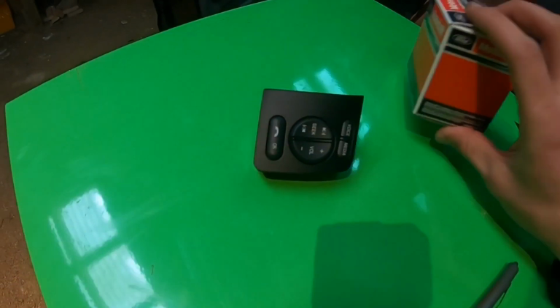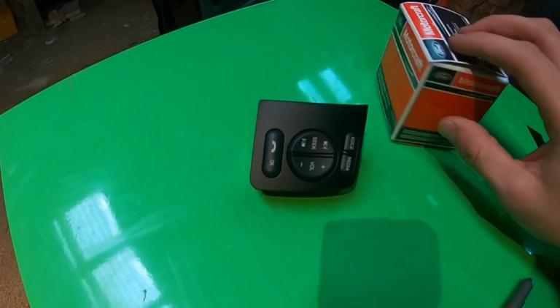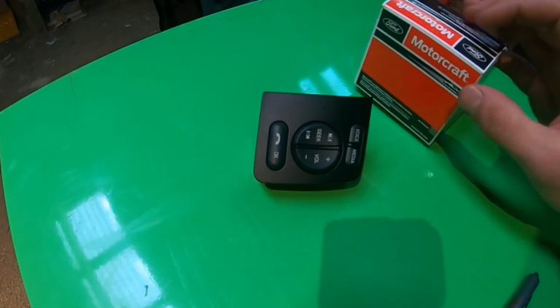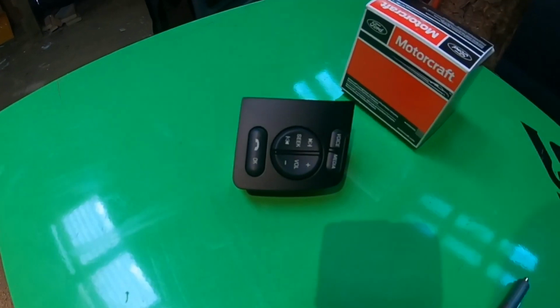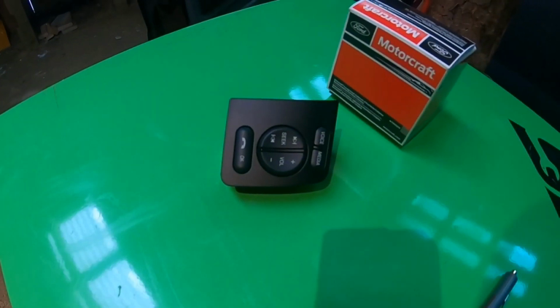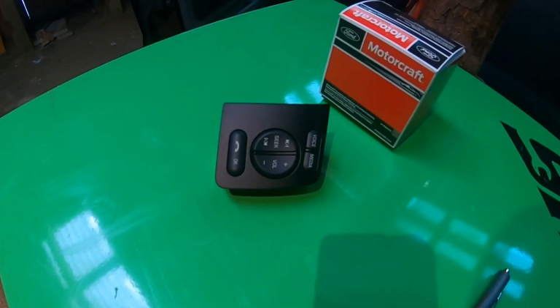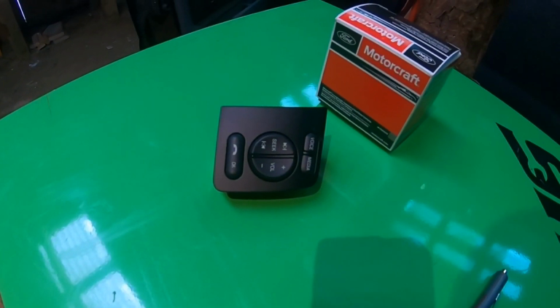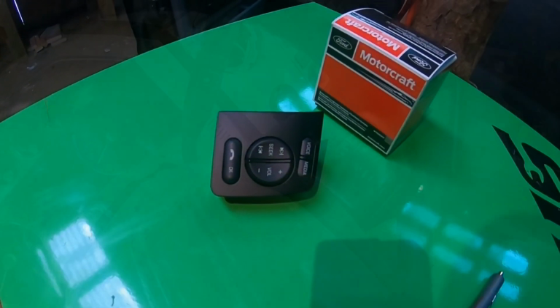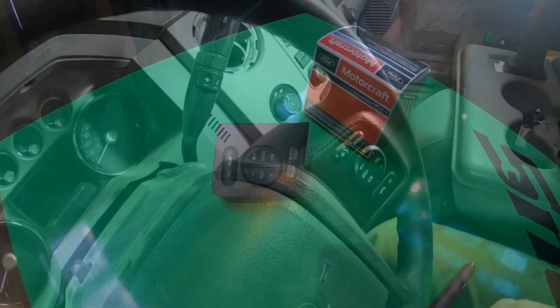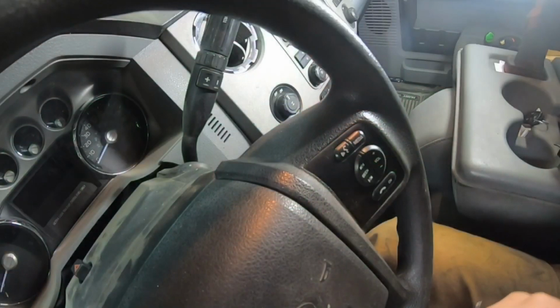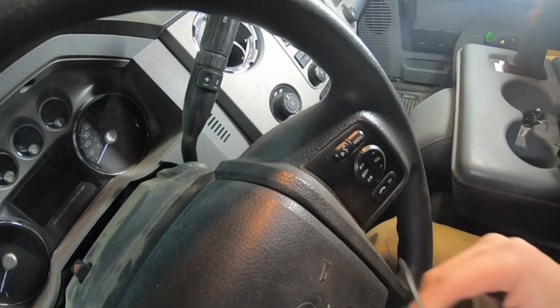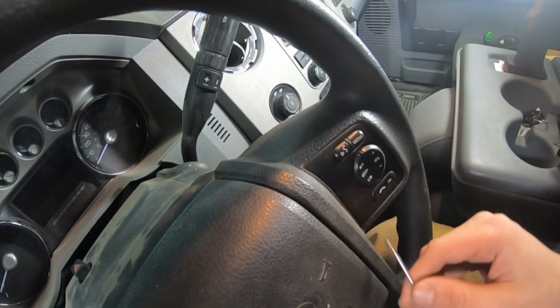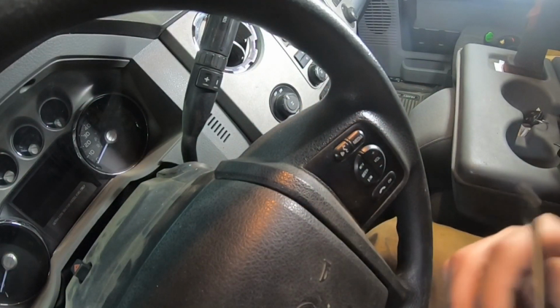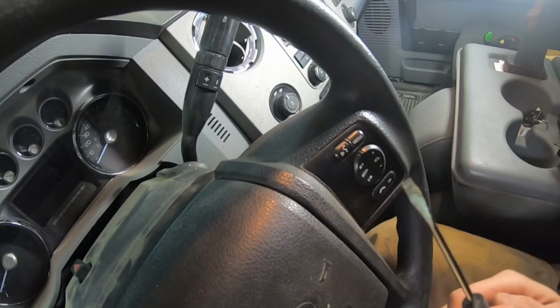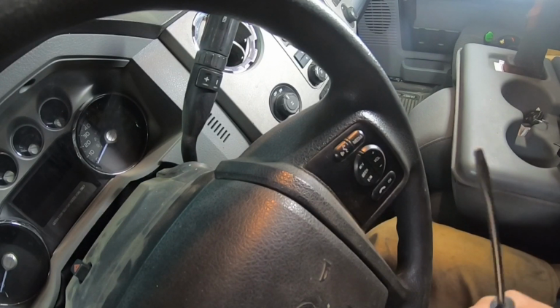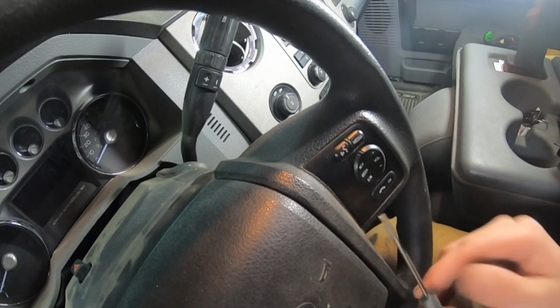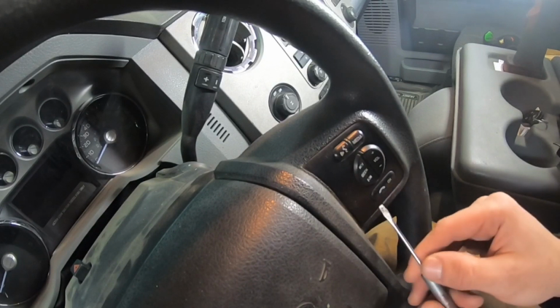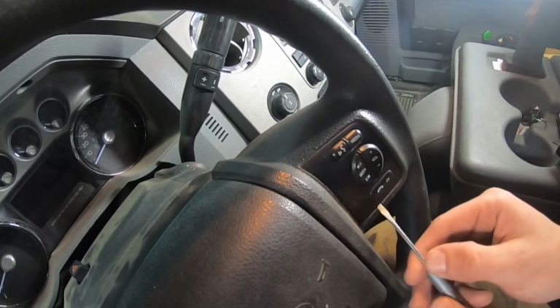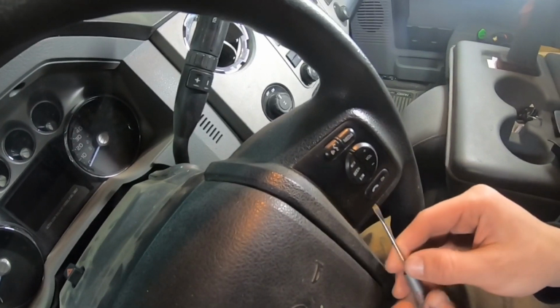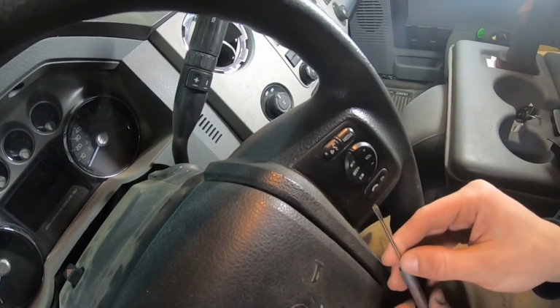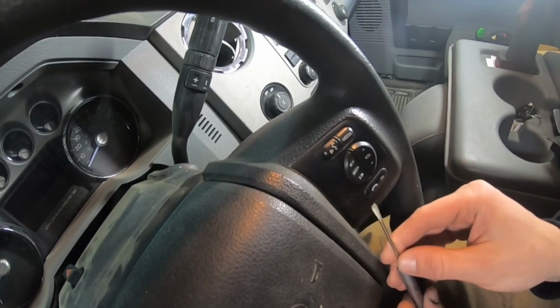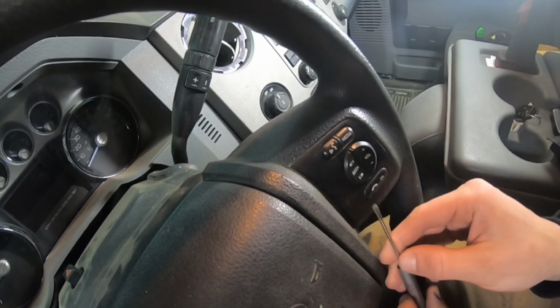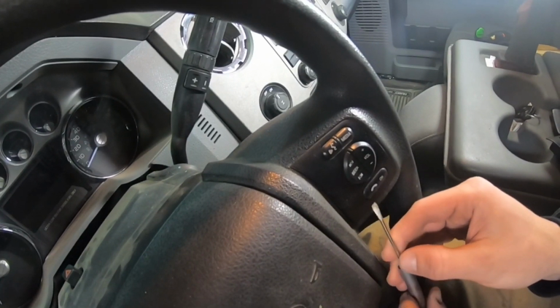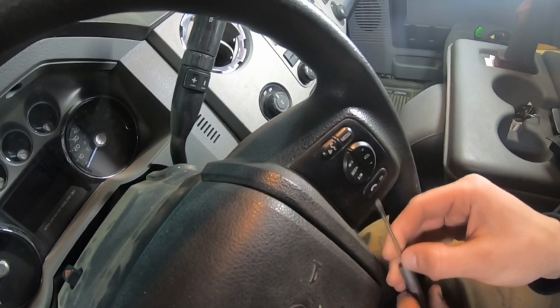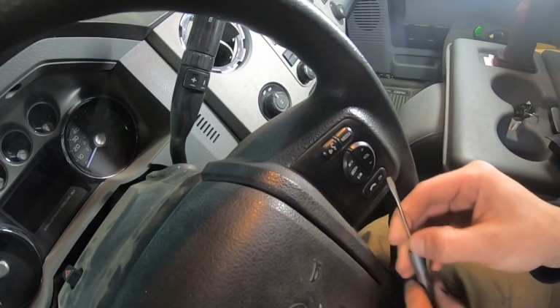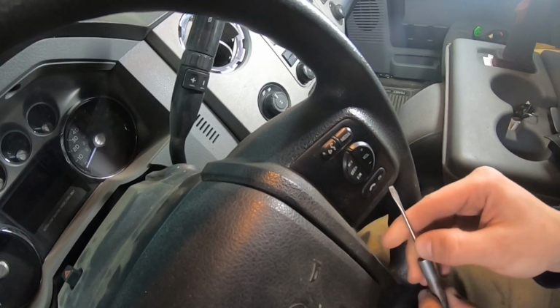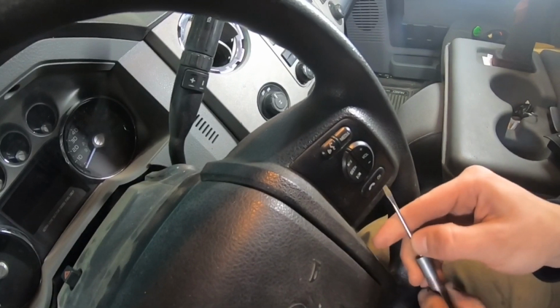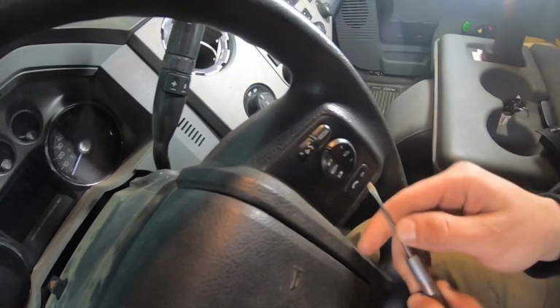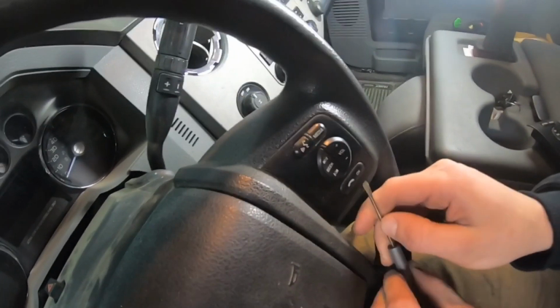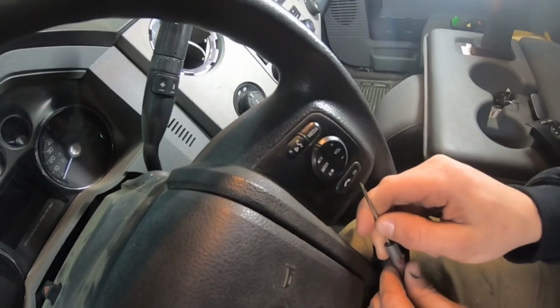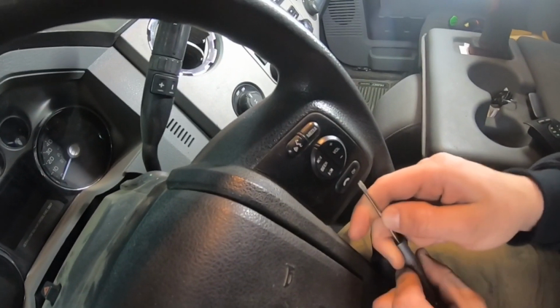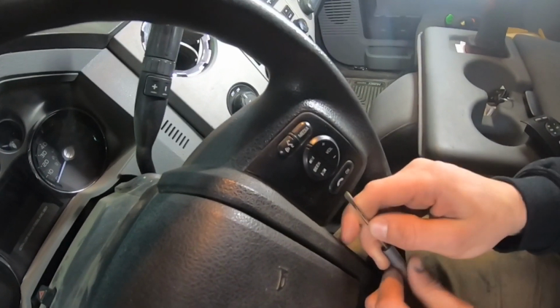So if you're looking to find these, that's the part number. Like I said, this is an extremely simple task to complete. You're going to take your flathead screwdriver, basically just wedge it in there and turn it a little bit, and you'll feel the button pop right out.